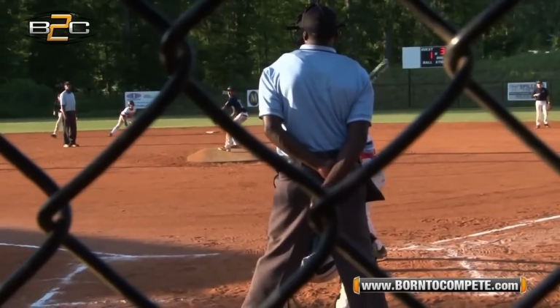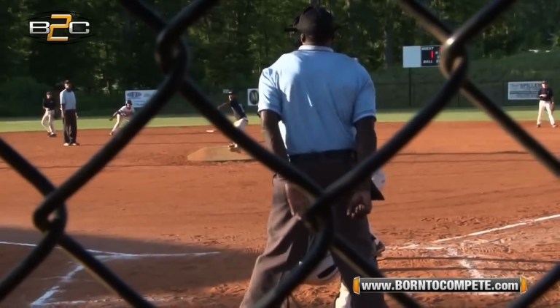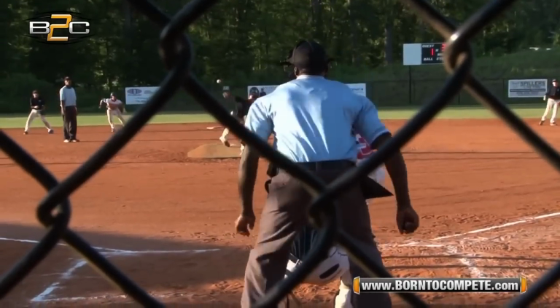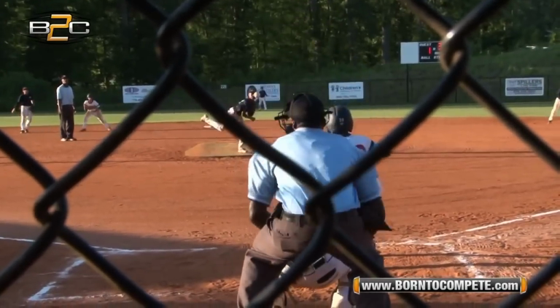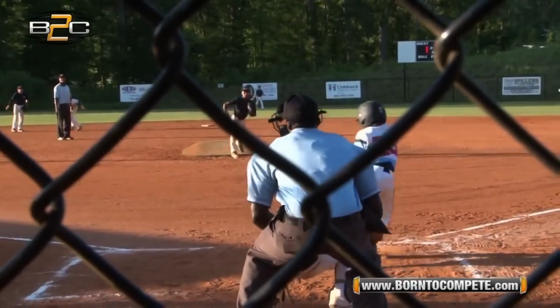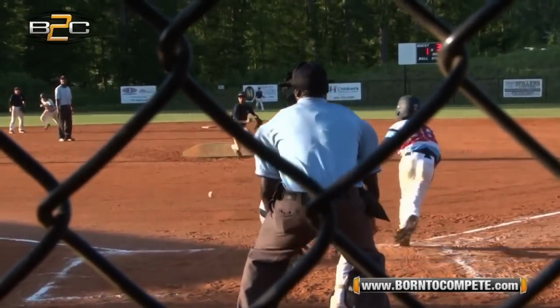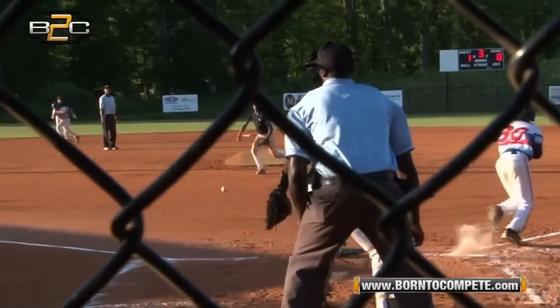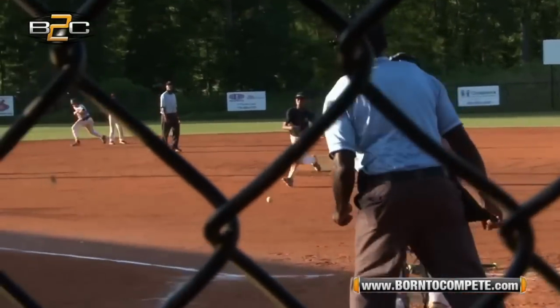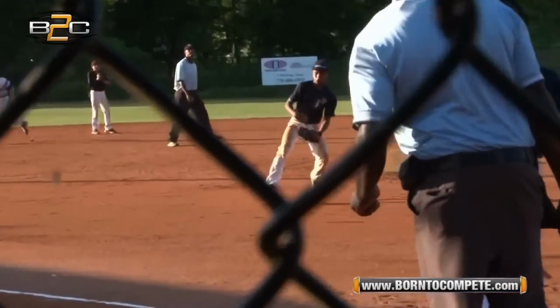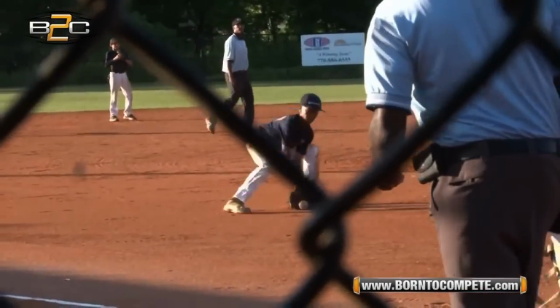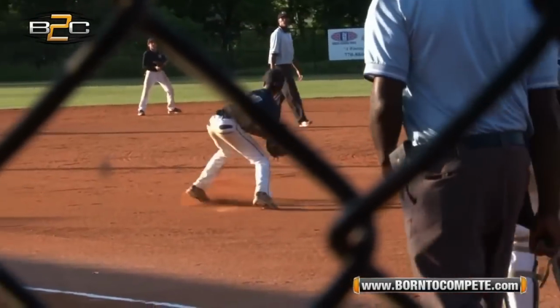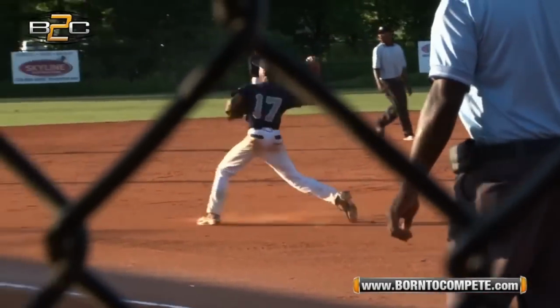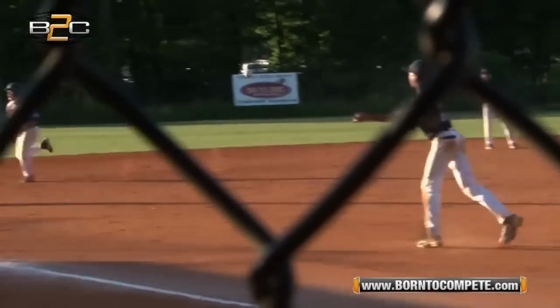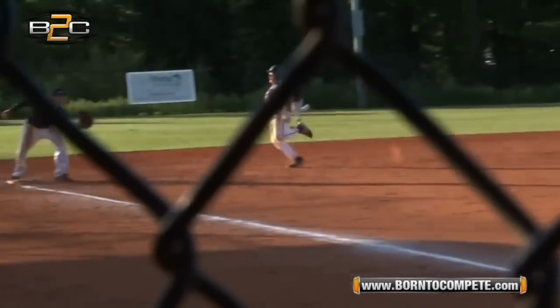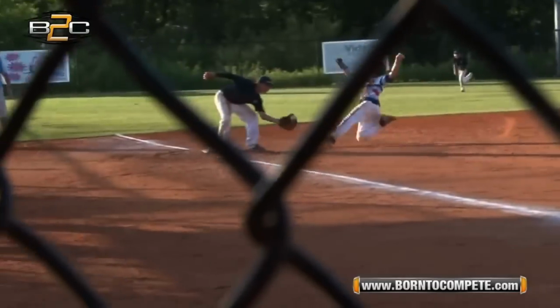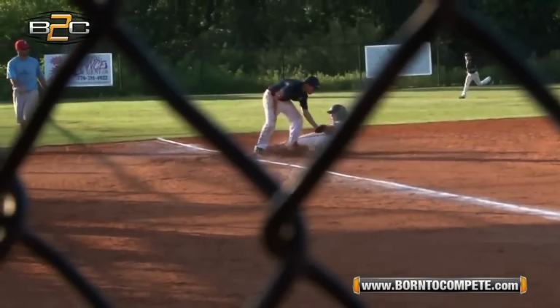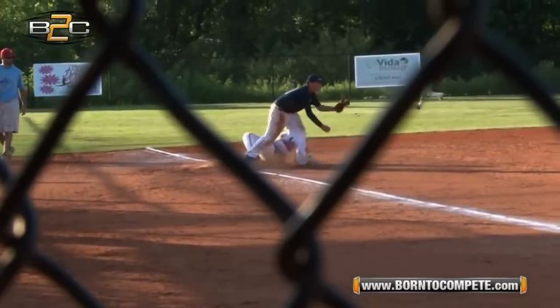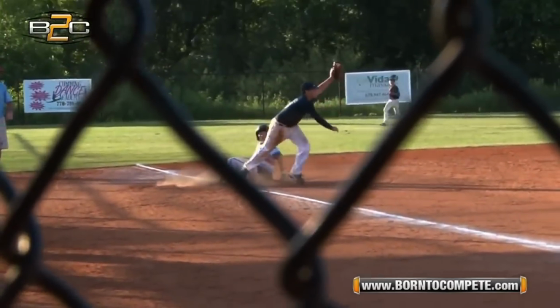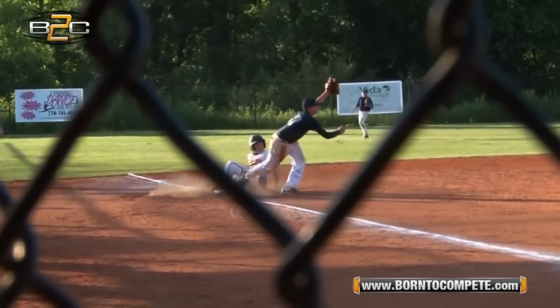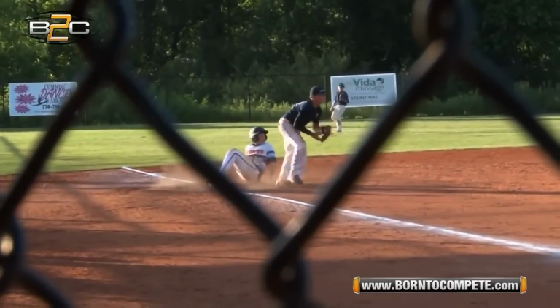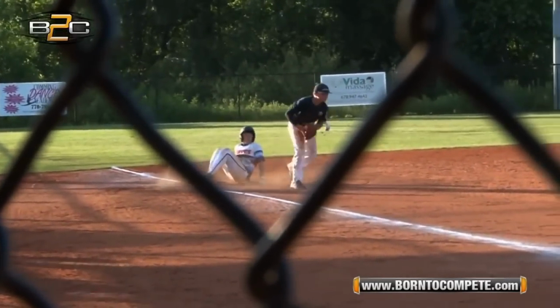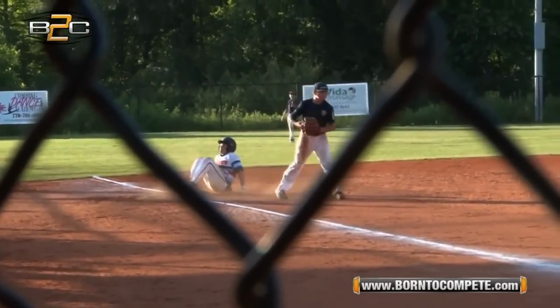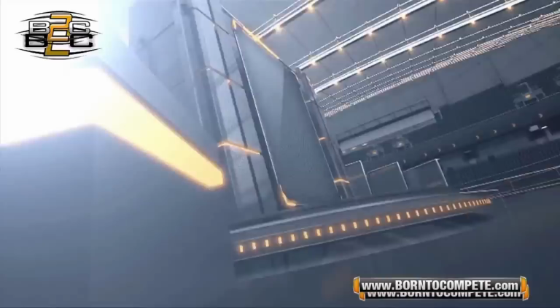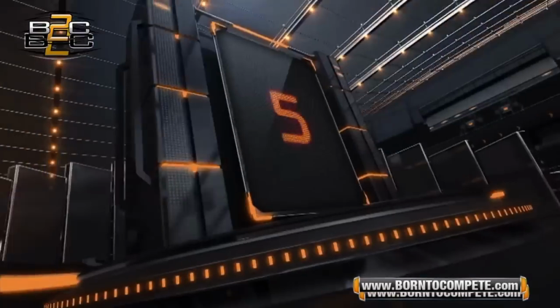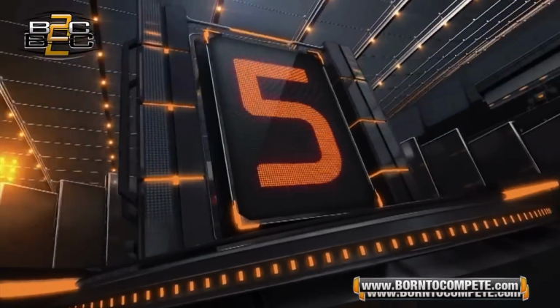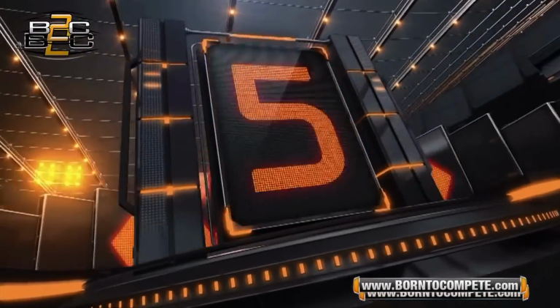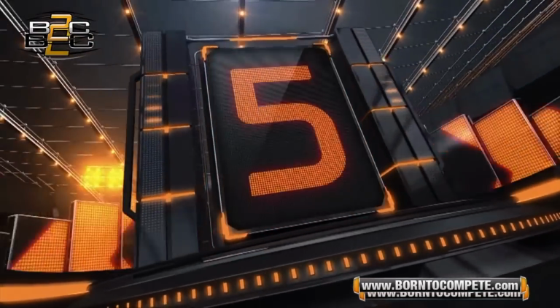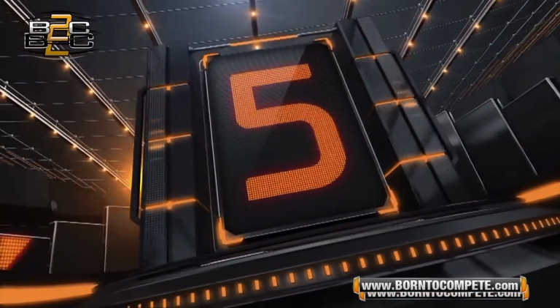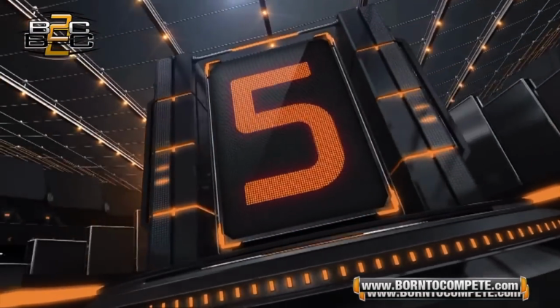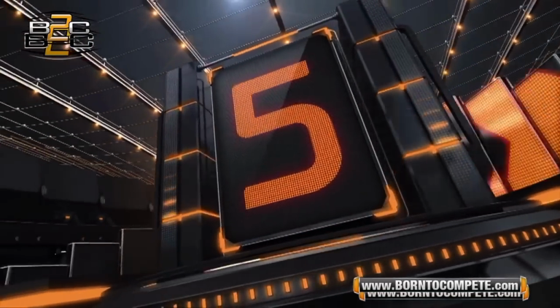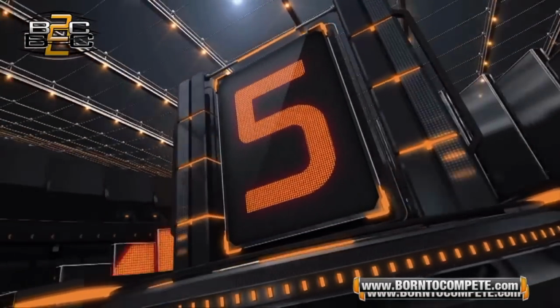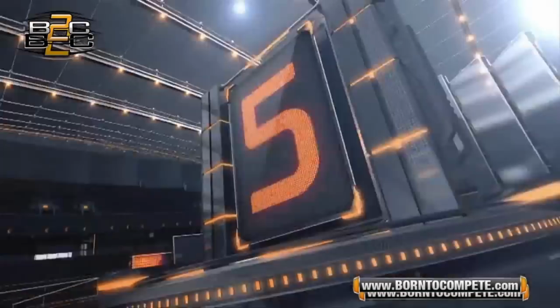At number 6, you throw the bunt down but one of the fastest pitchers in the country, number 17, downs it, picks the ball up, makes it spin and throws the runner out at third.